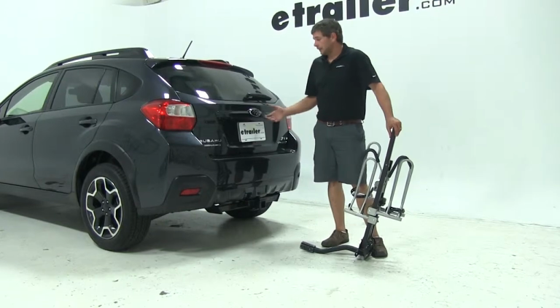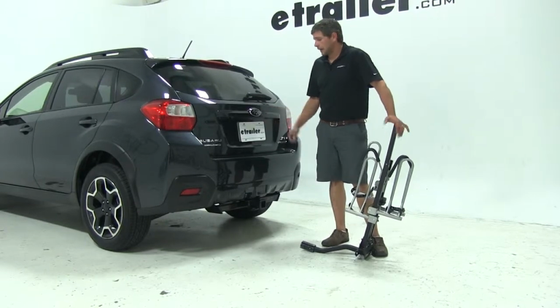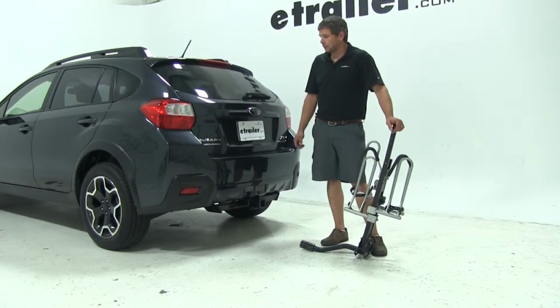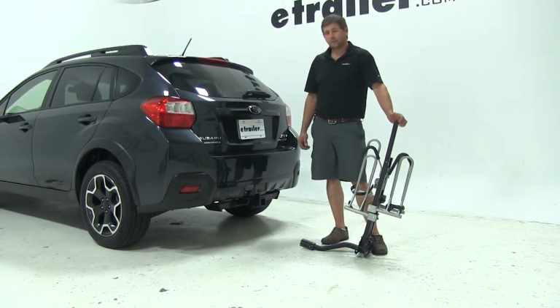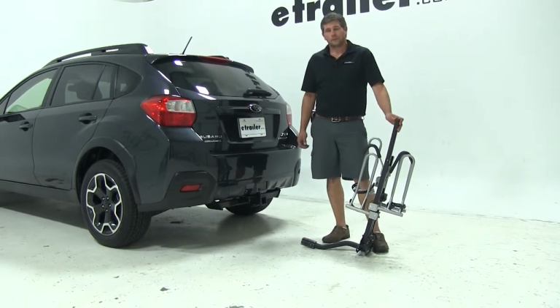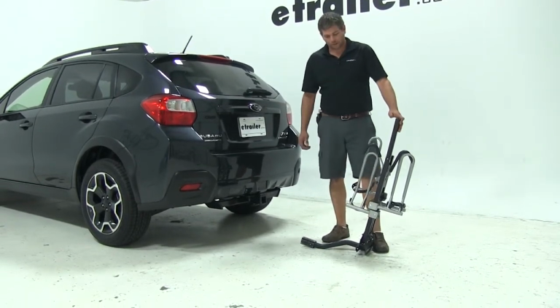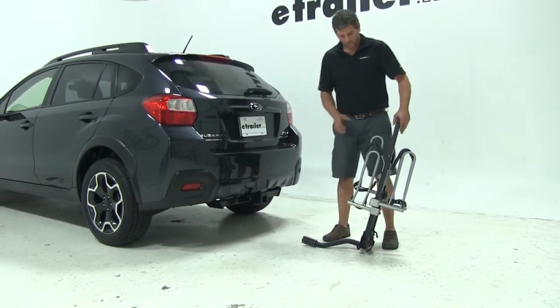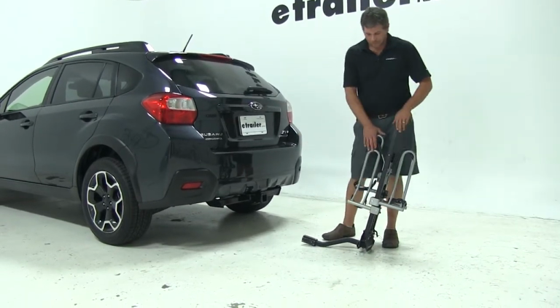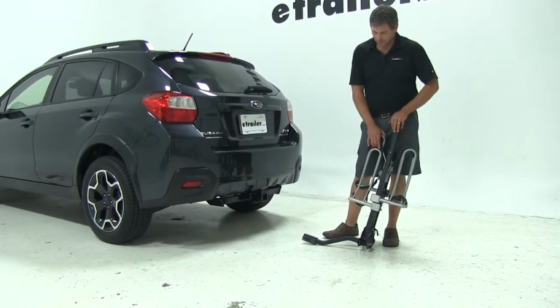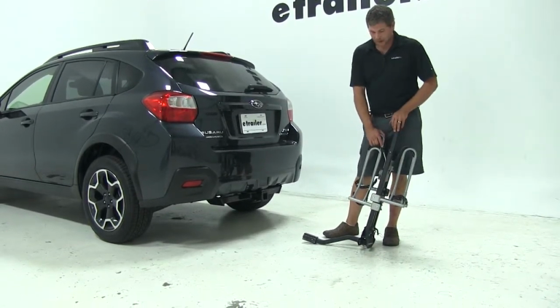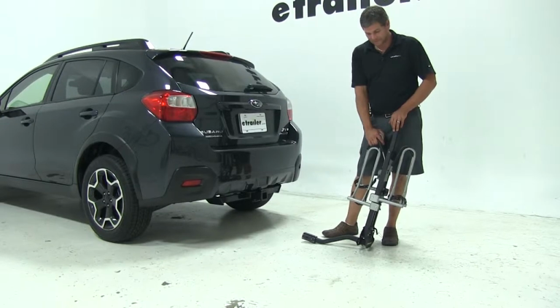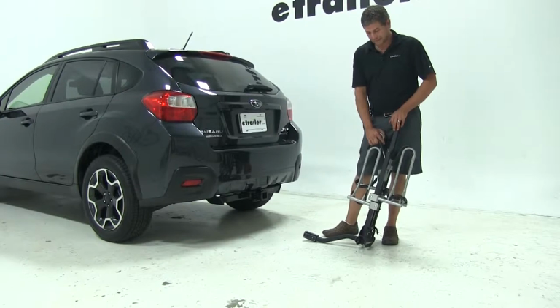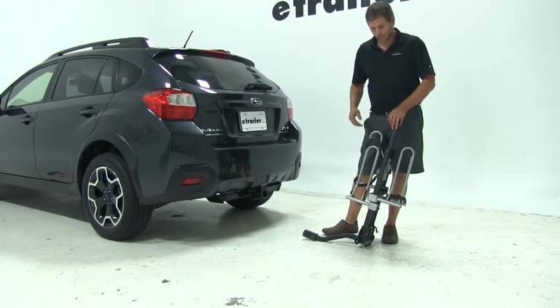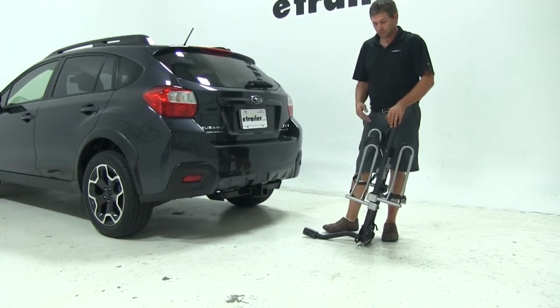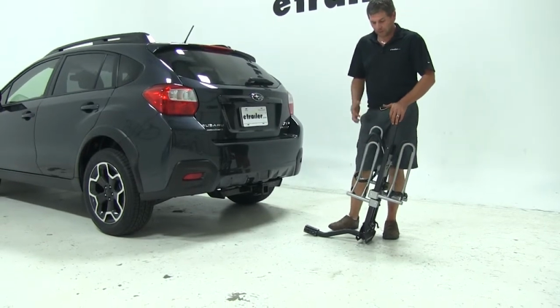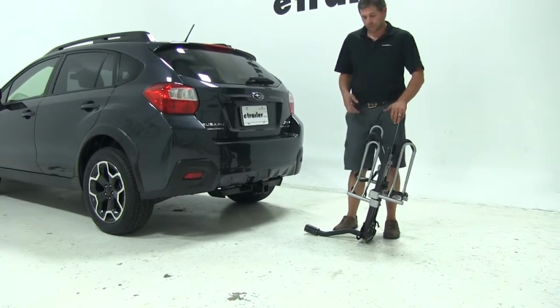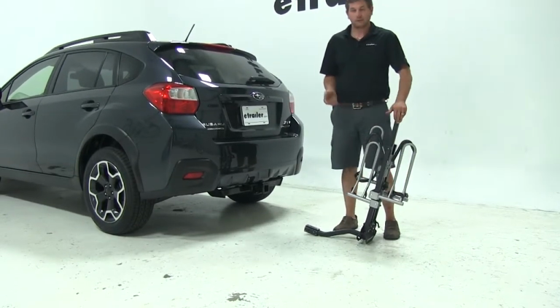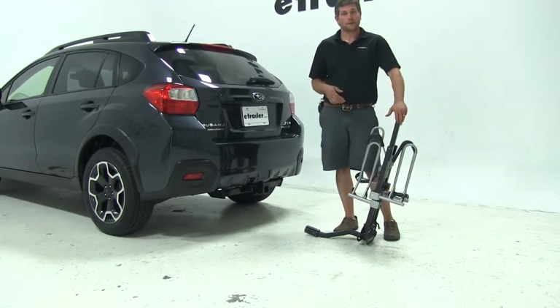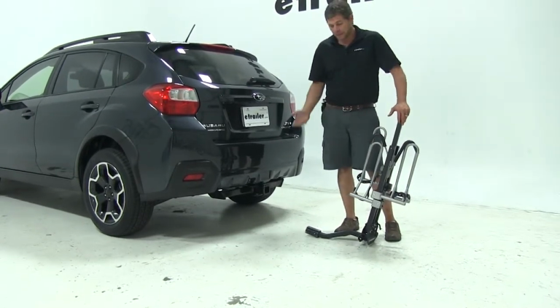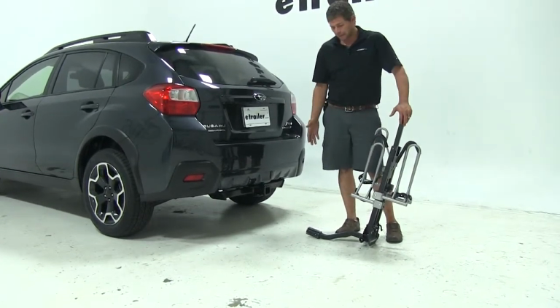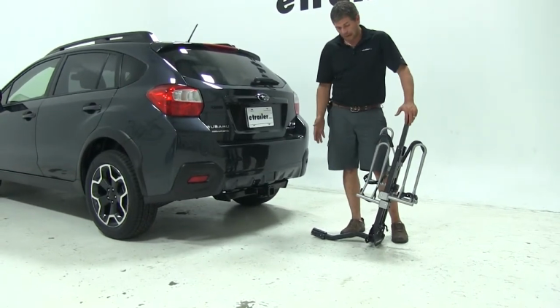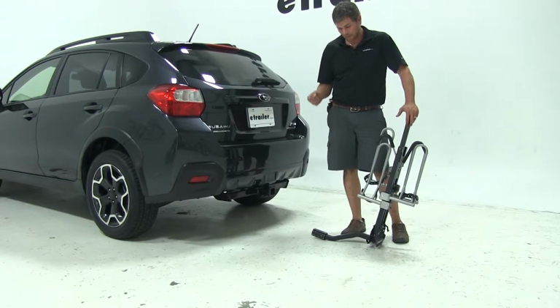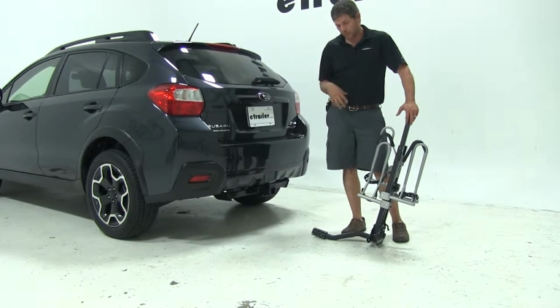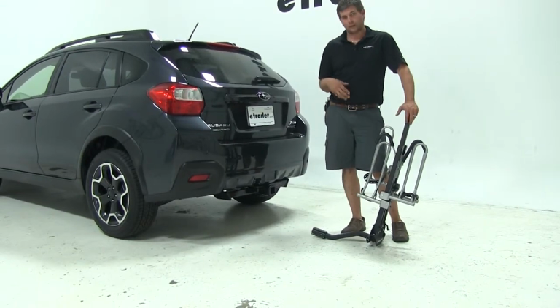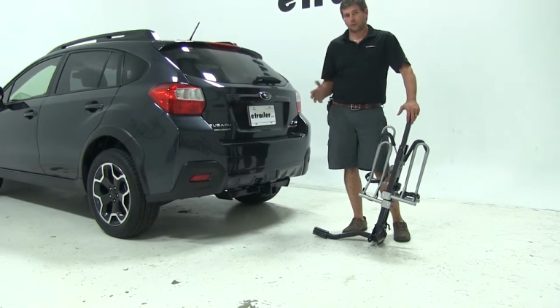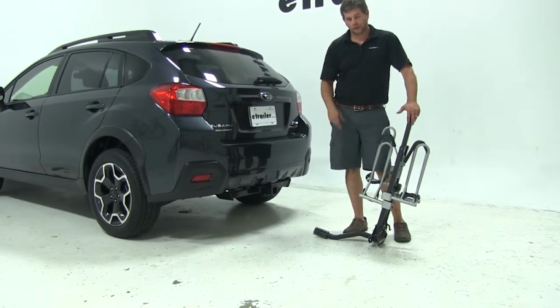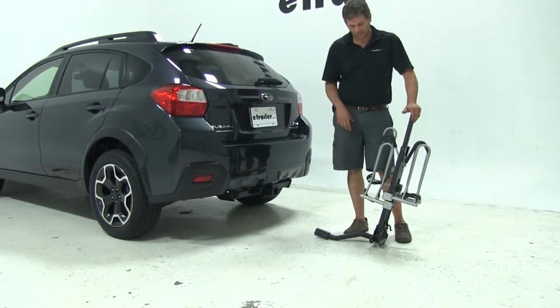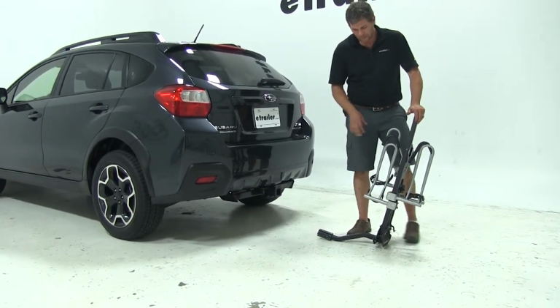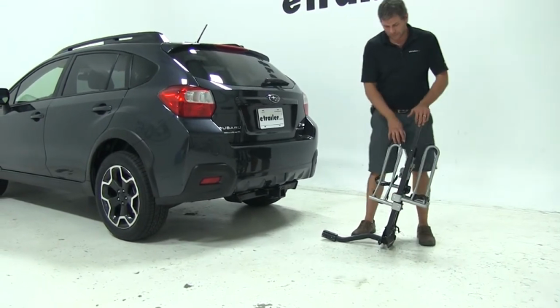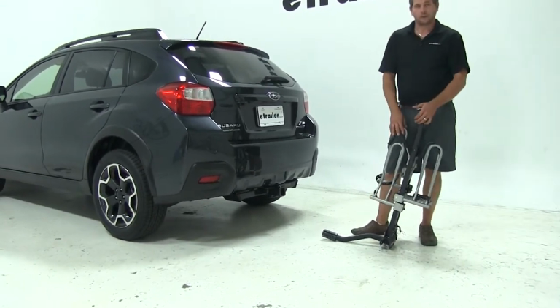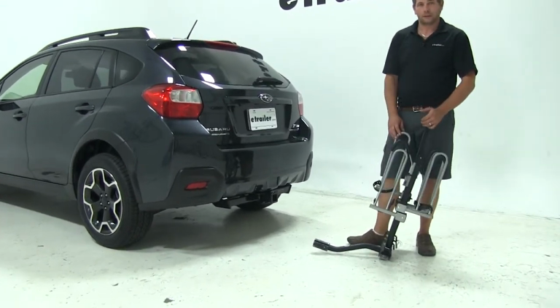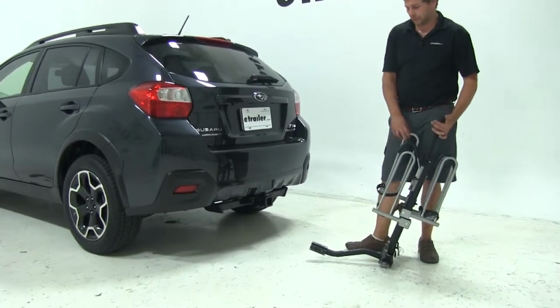Today on our 2014 Subaru XV Crosstrek, we're going to be test fitting the Swagman XTC2. This is a folding platform style two bike rack. They've designed it so we can use either the inch and a quarter or two inch hitch with it. The part number is S64670.